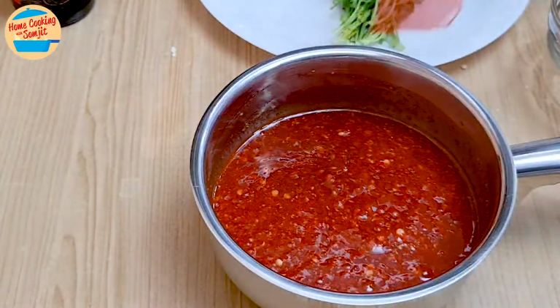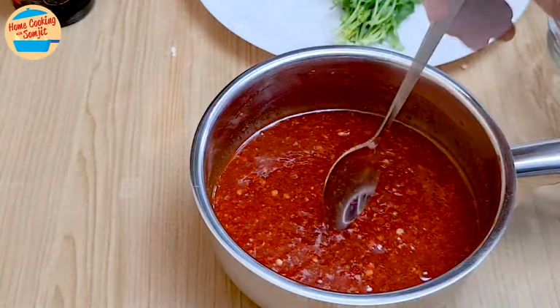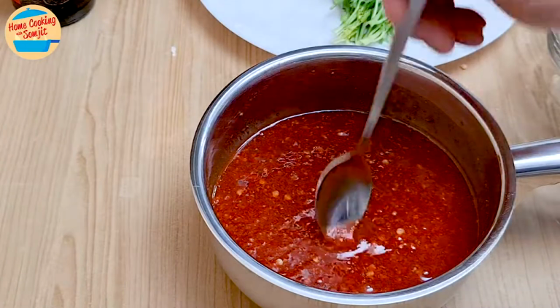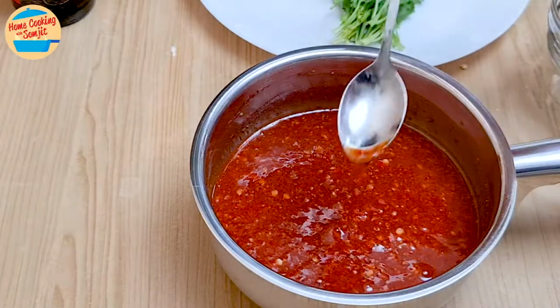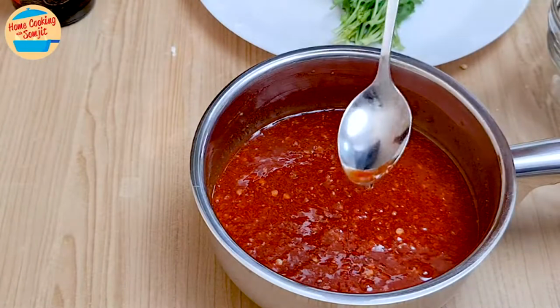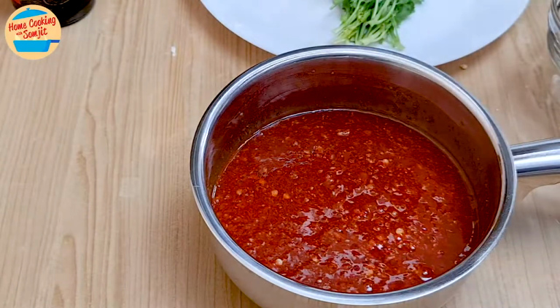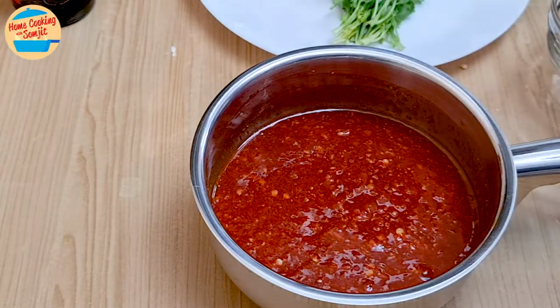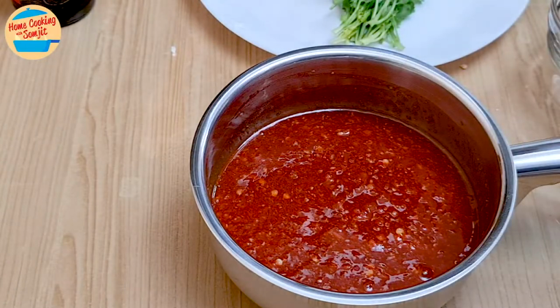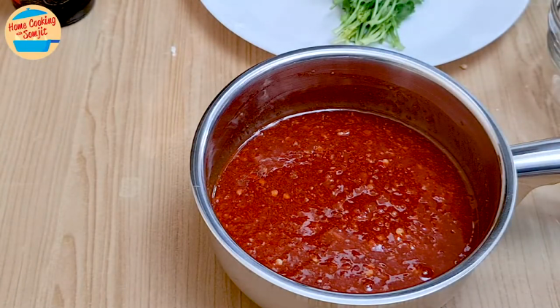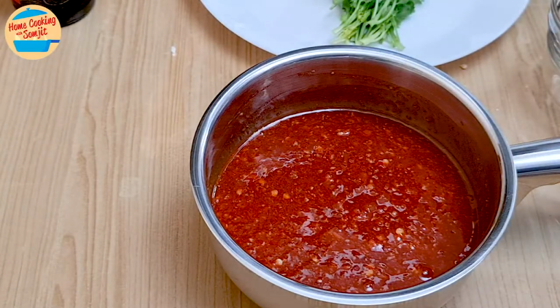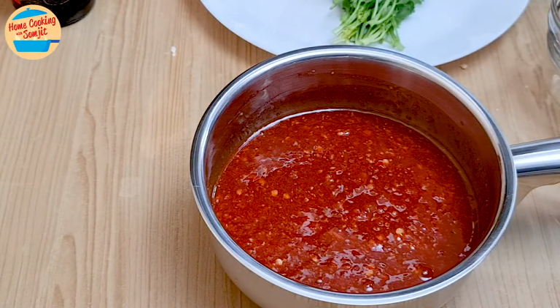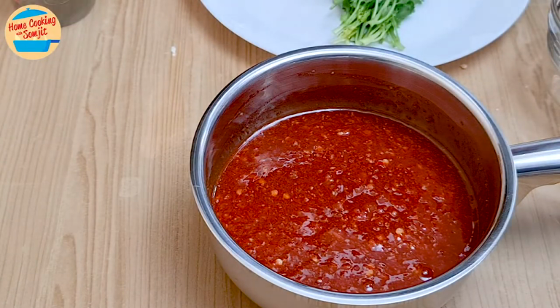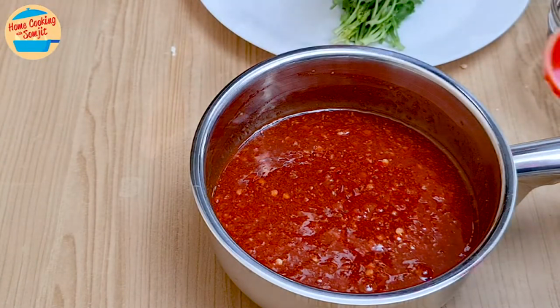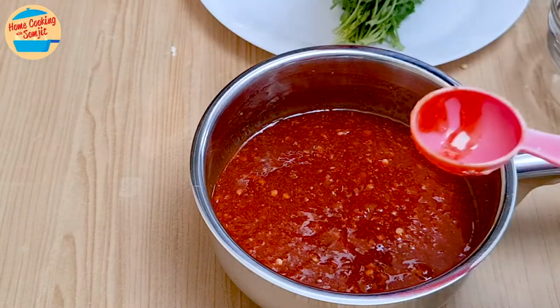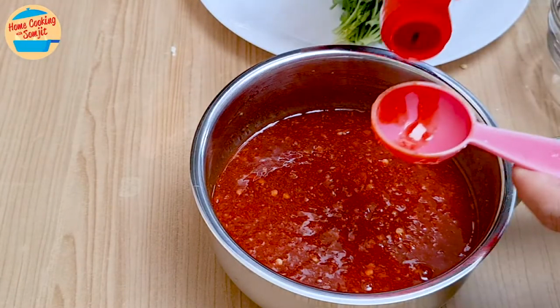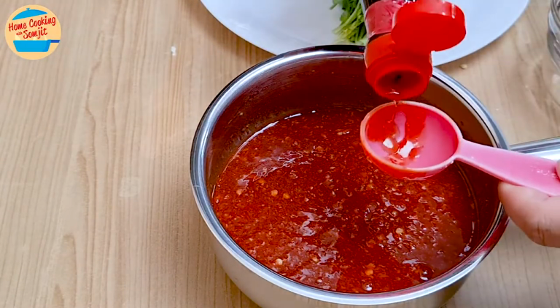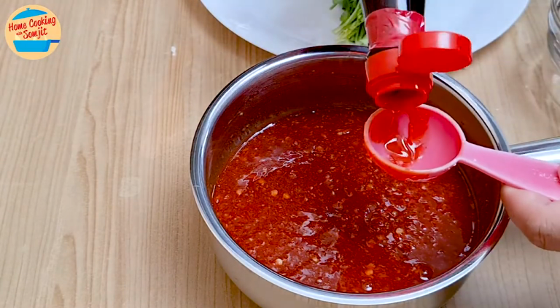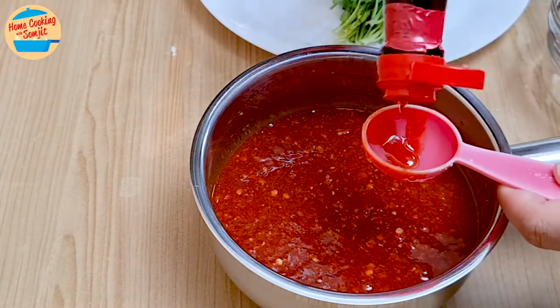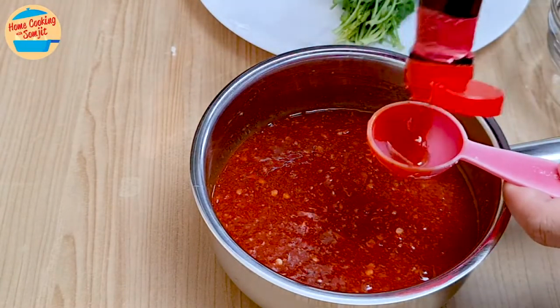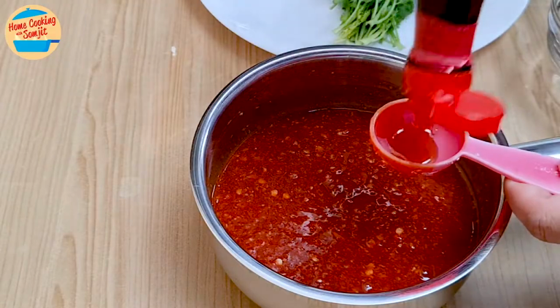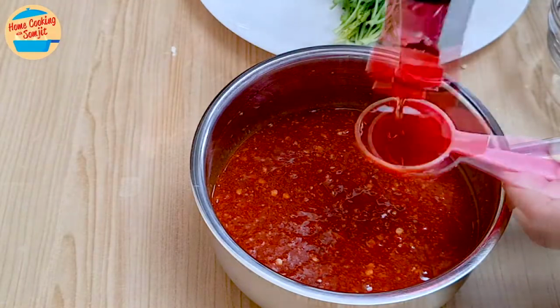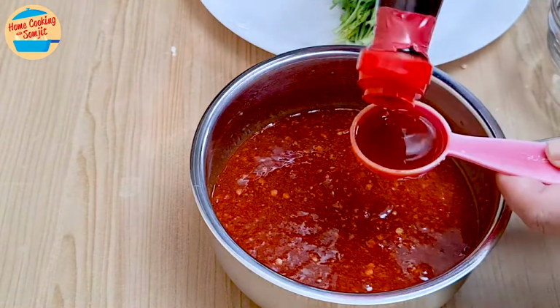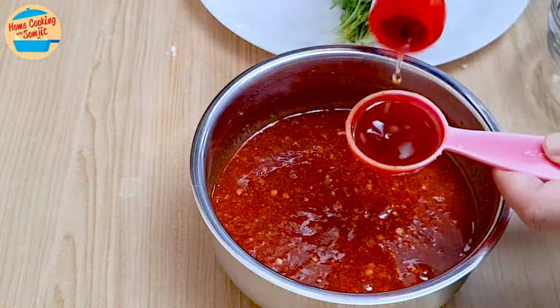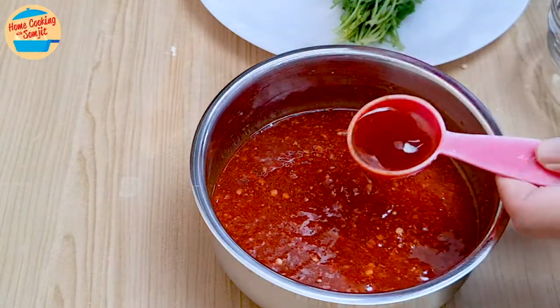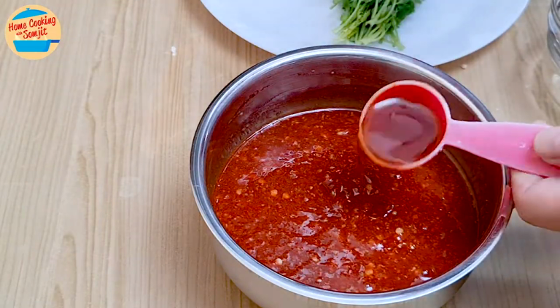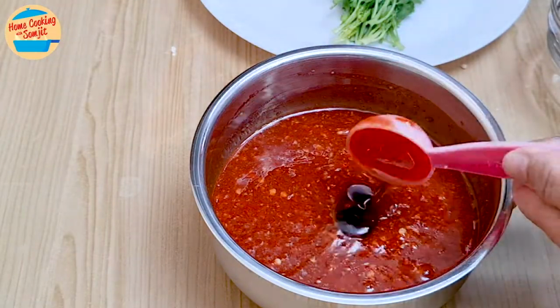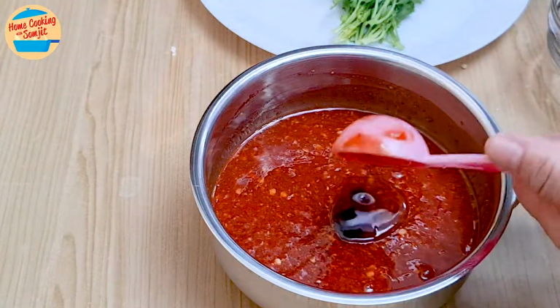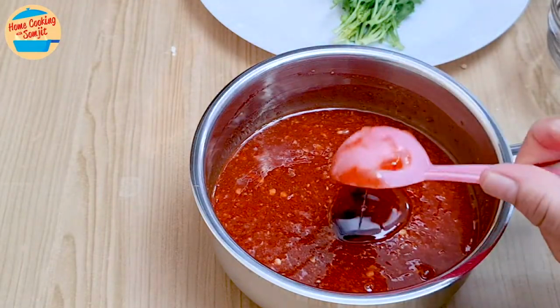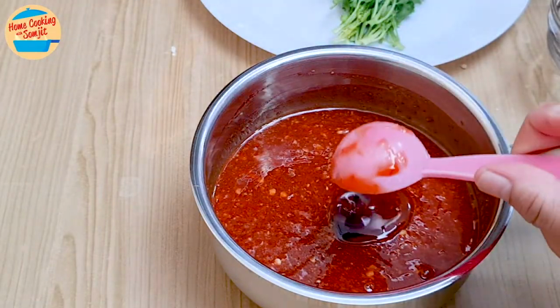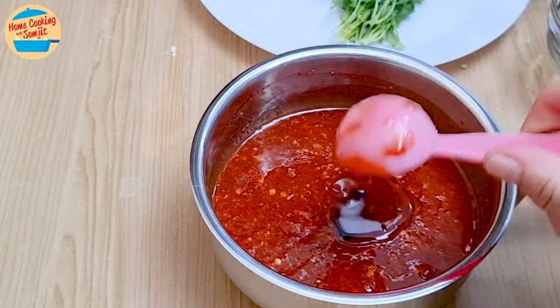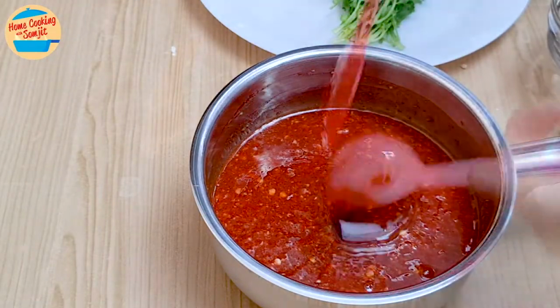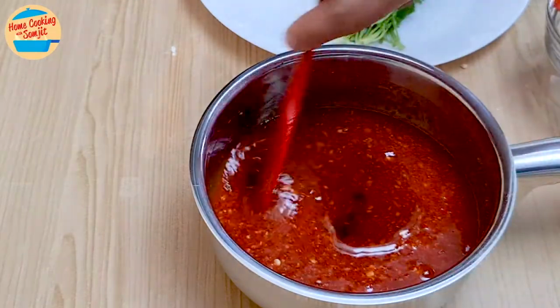Give it a taste. Delicious! Add 1 tbsp of black sesame oil for fragrance, and stir.